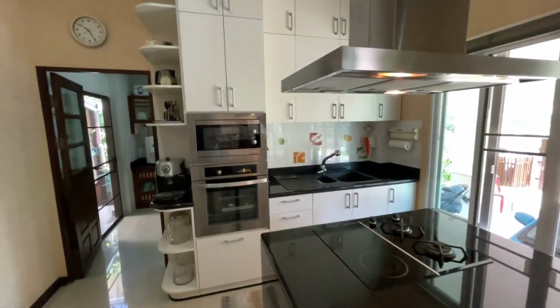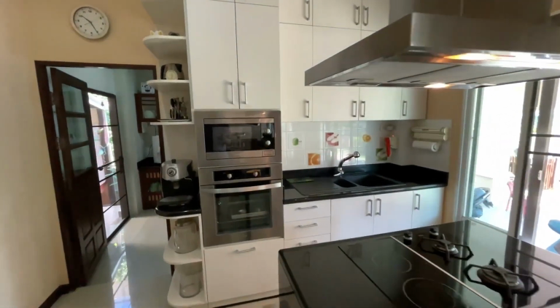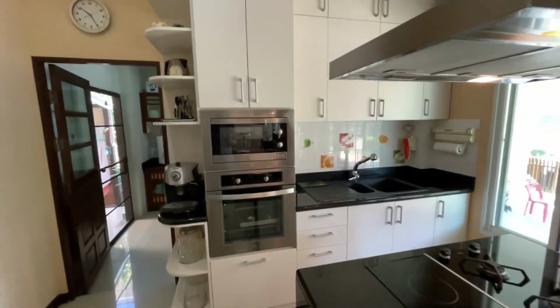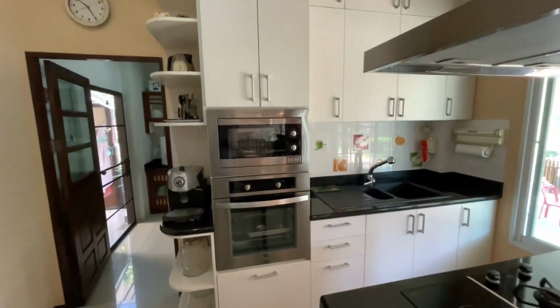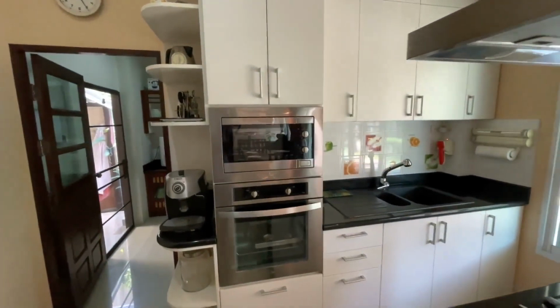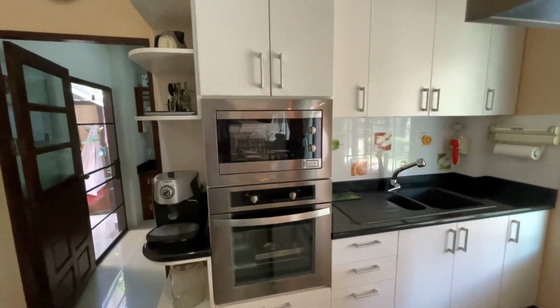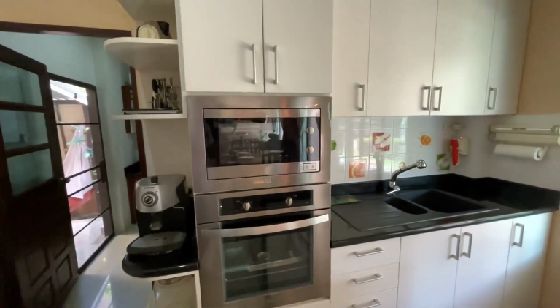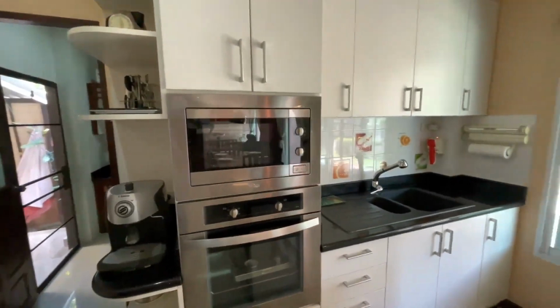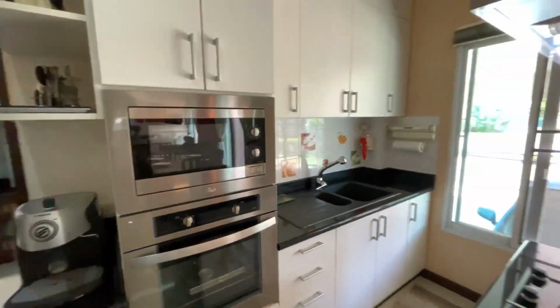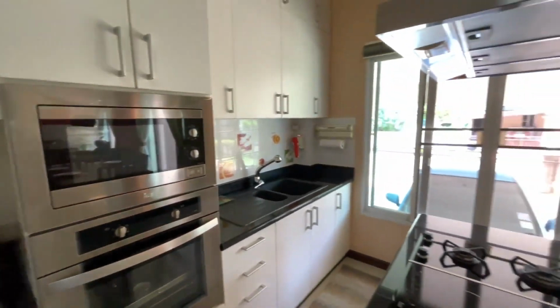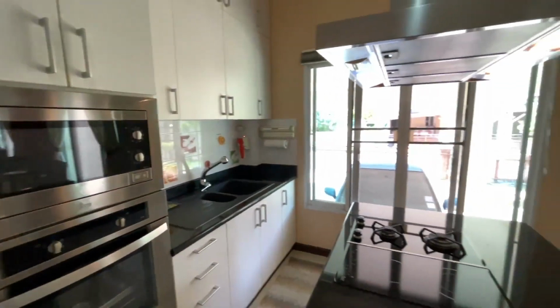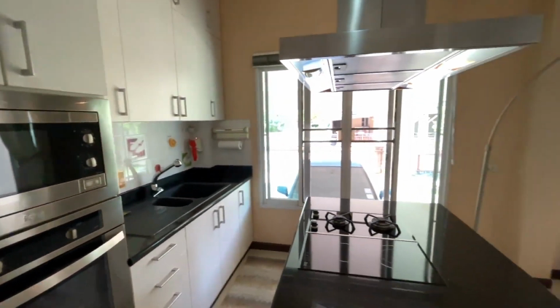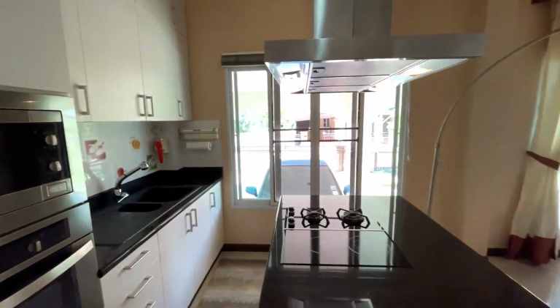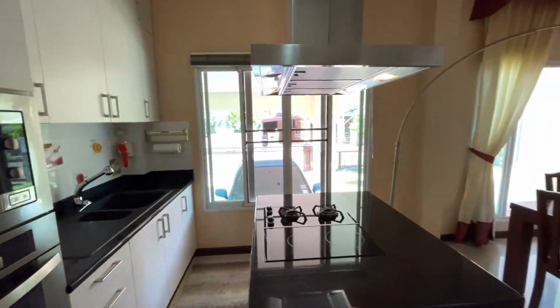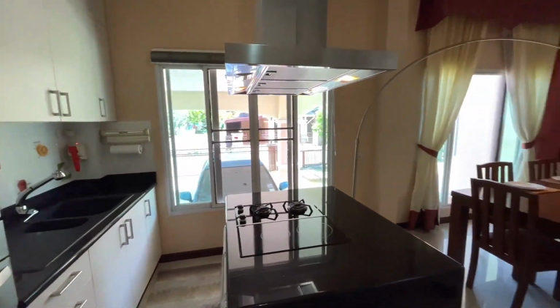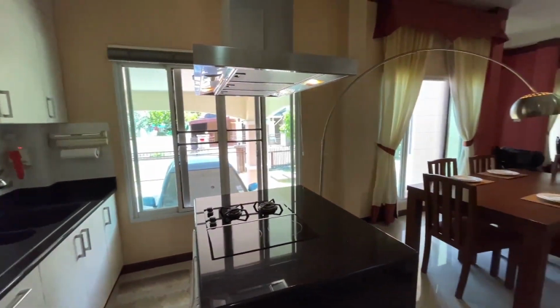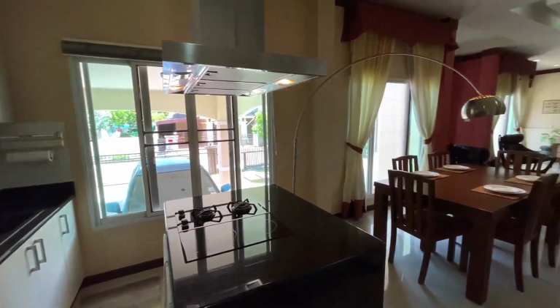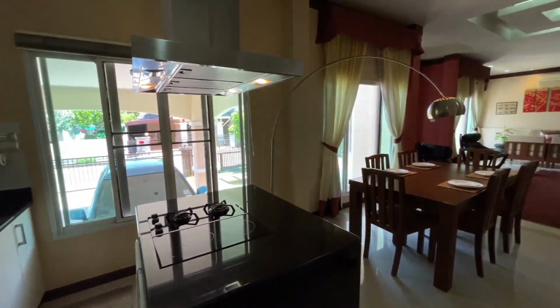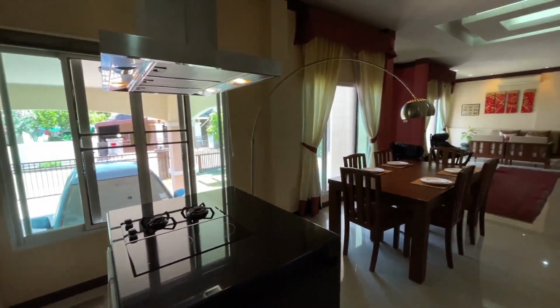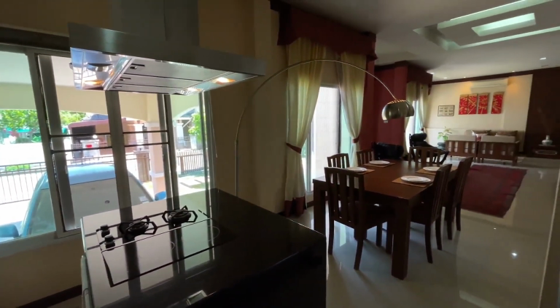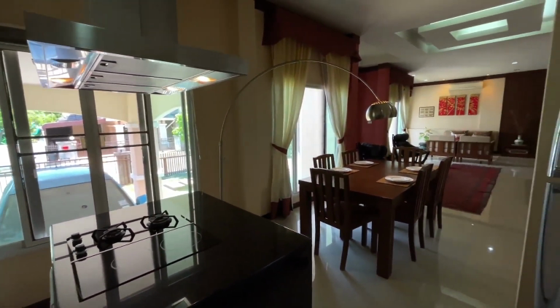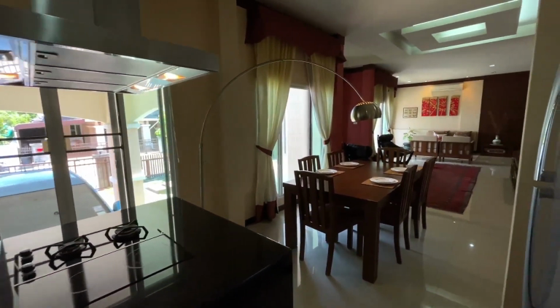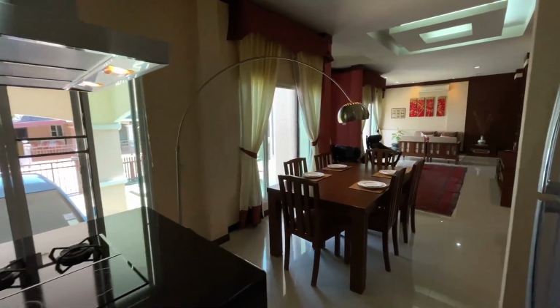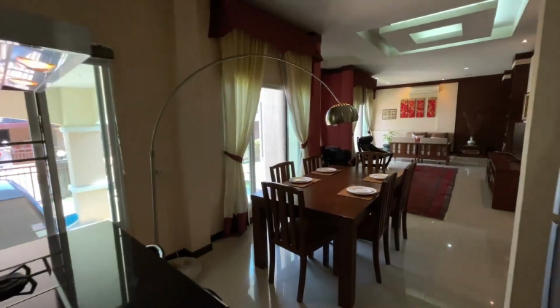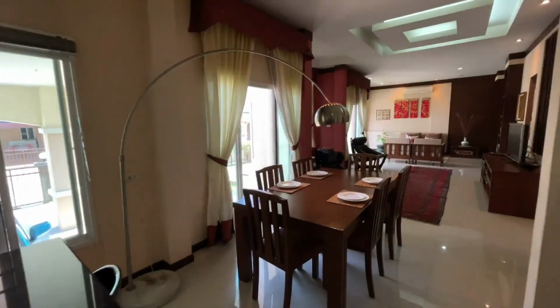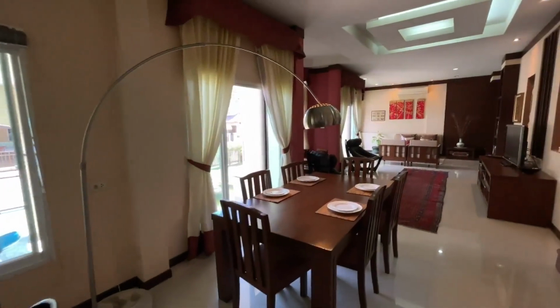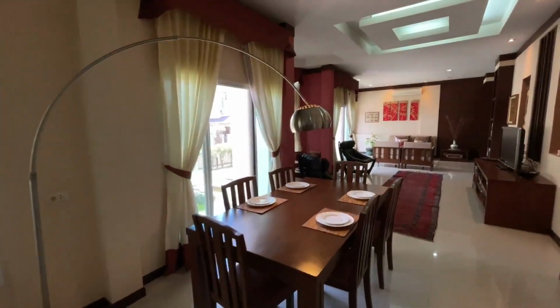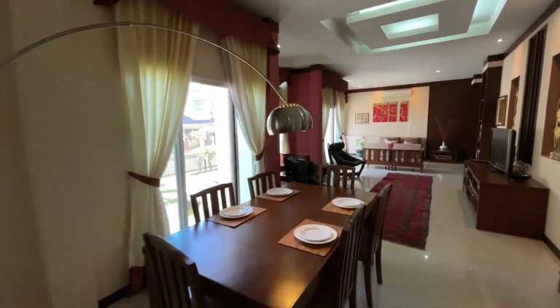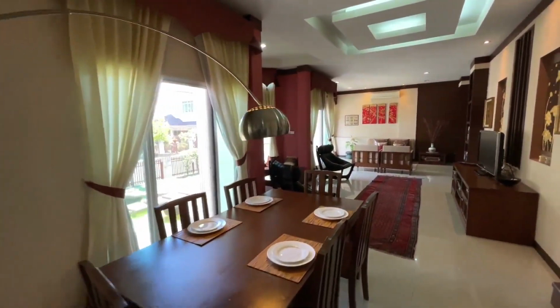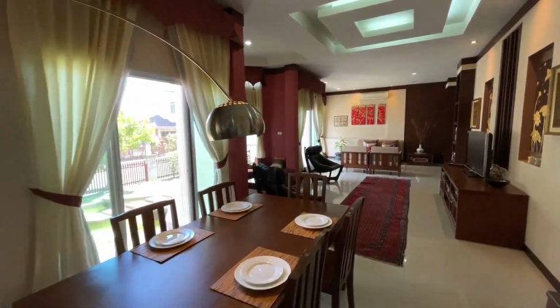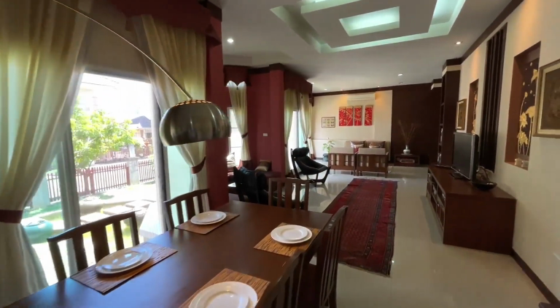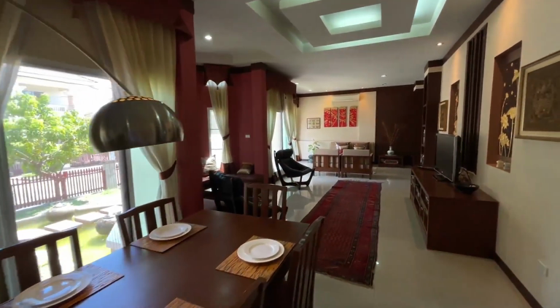Built-in appliances, a work island, nice sink, a good number of cabinets, and you can see down the length of the main living area here.